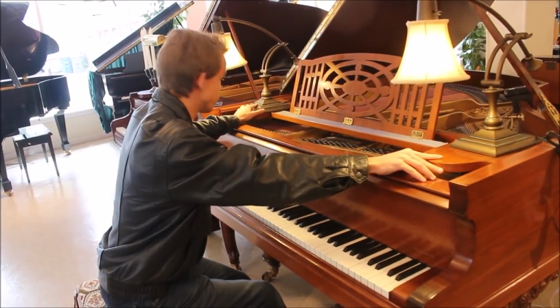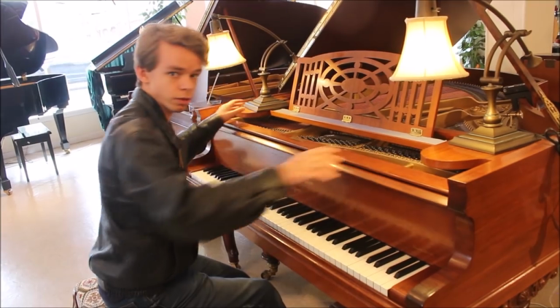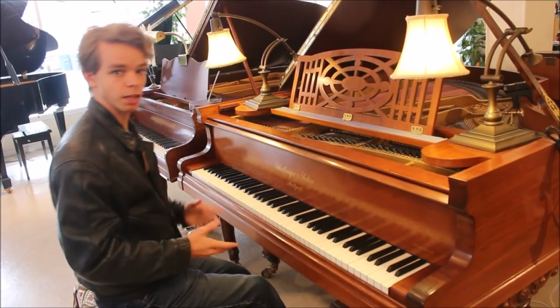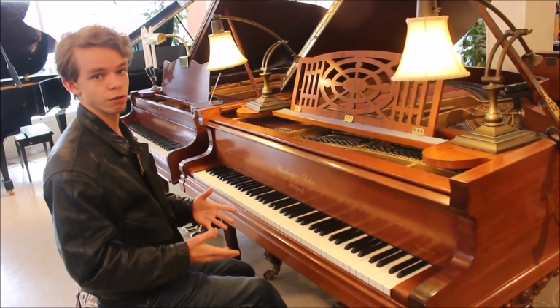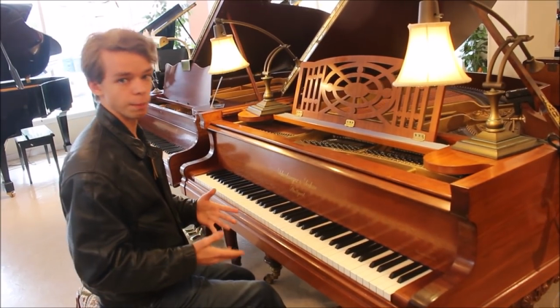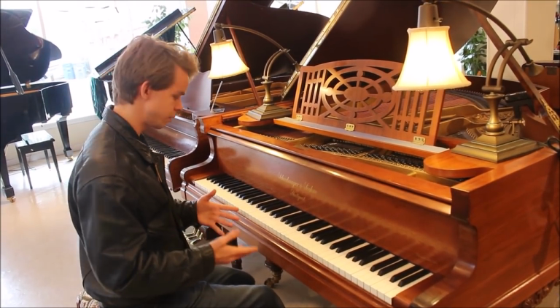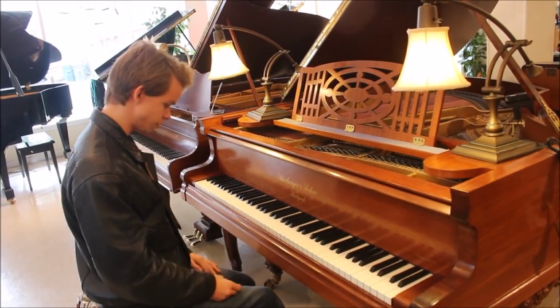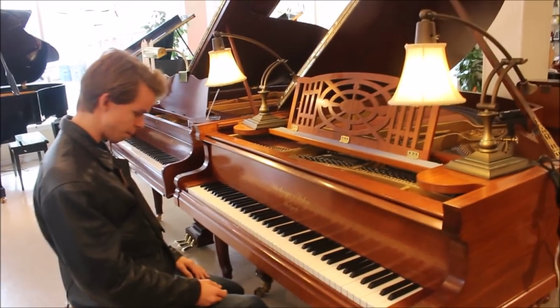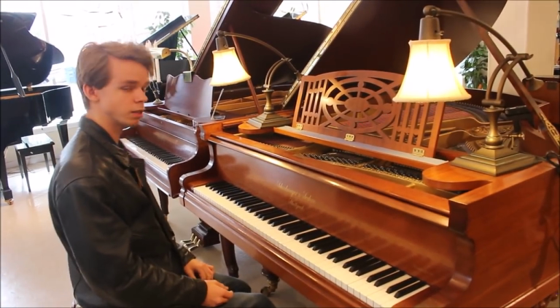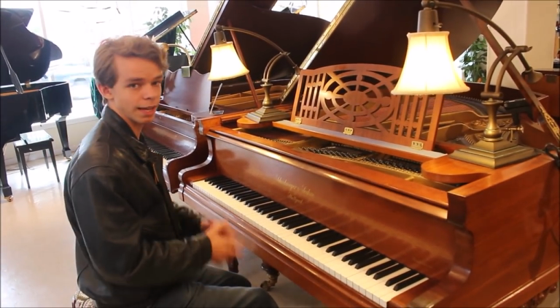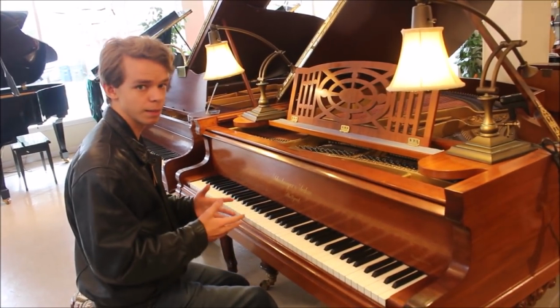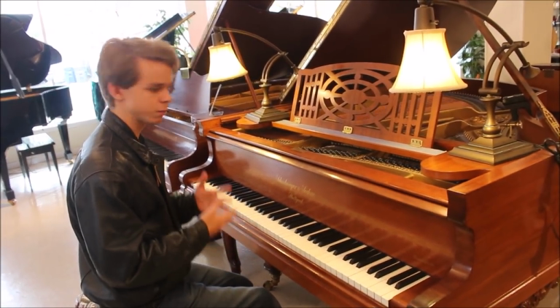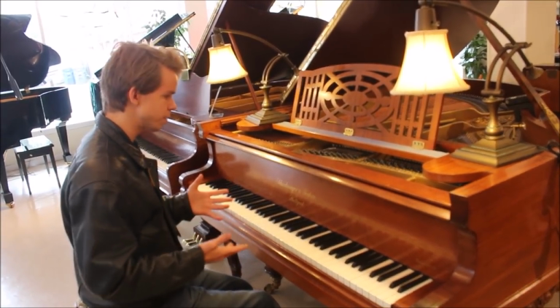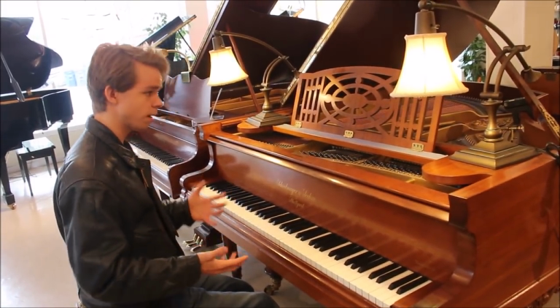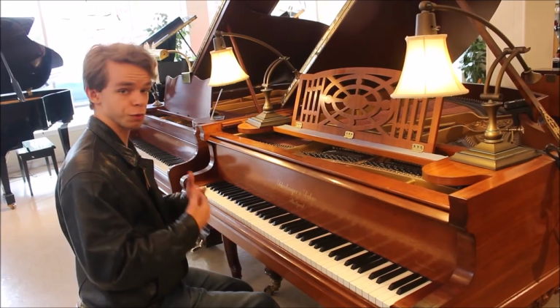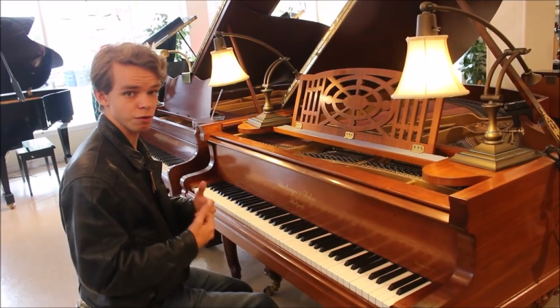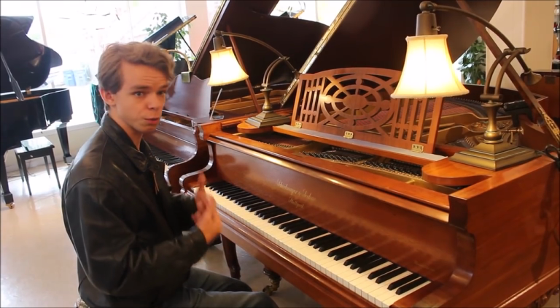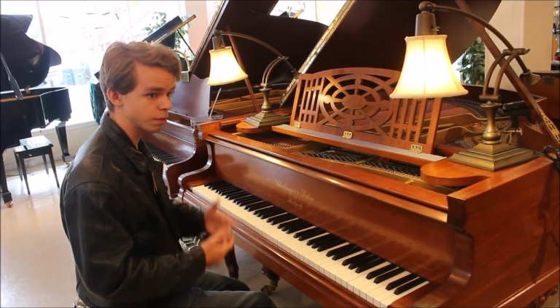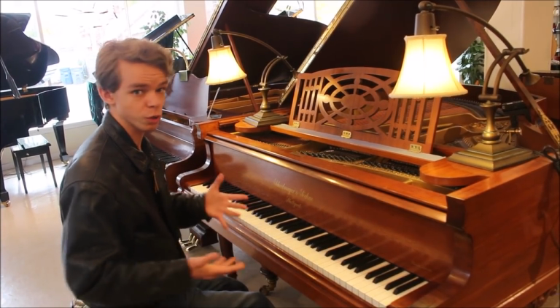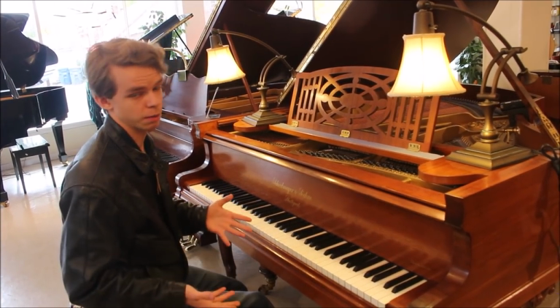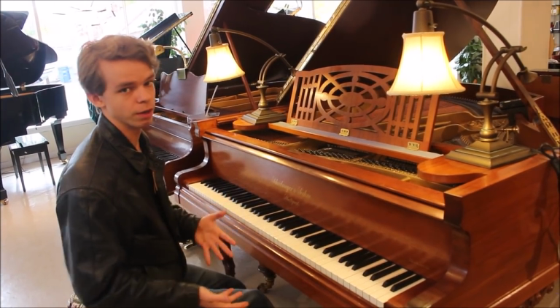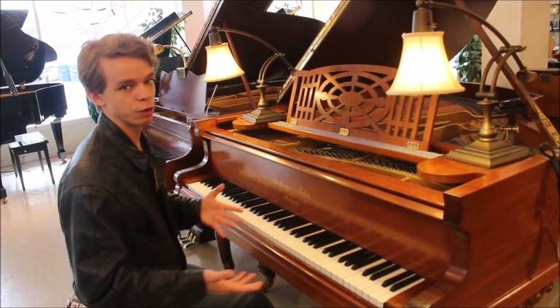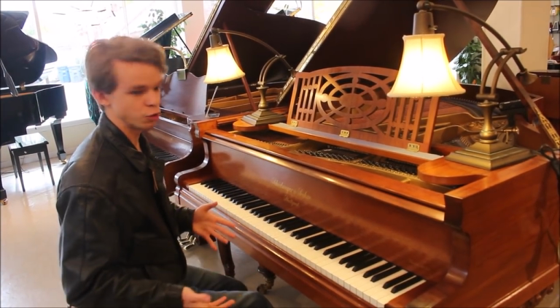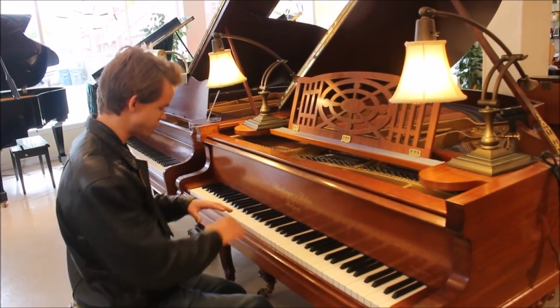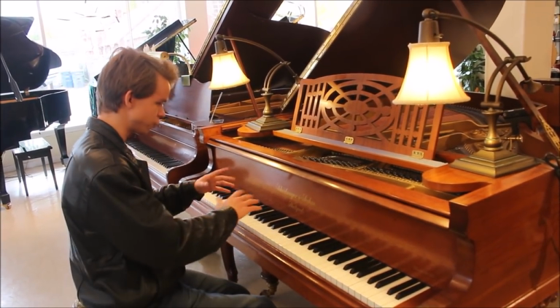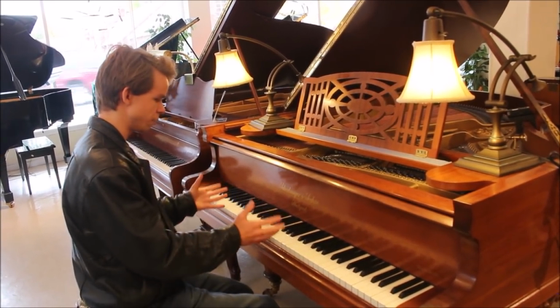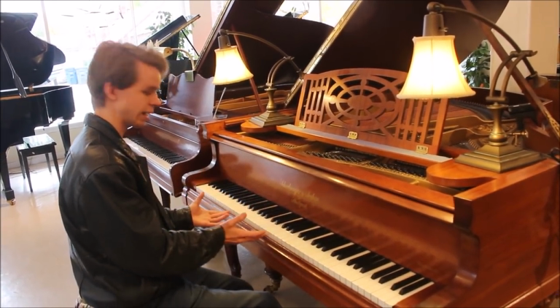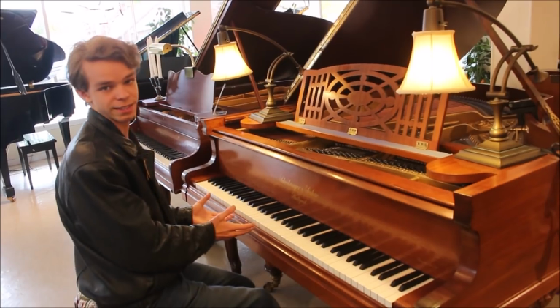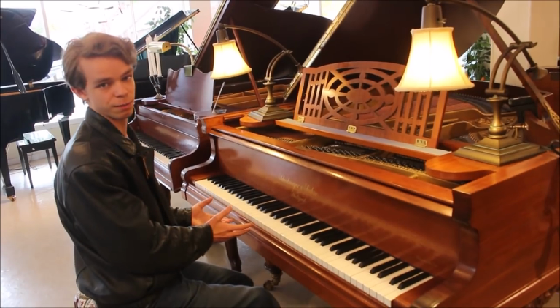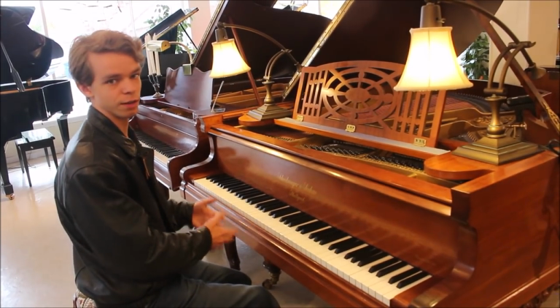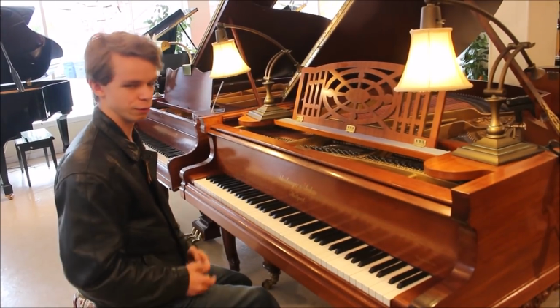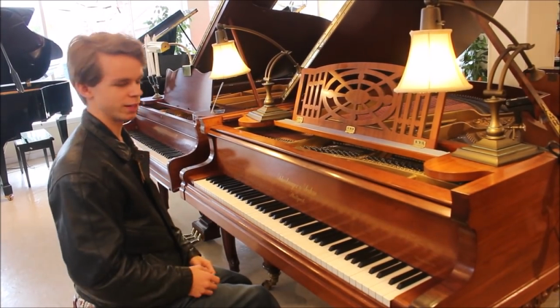I'm also going to play a hymn that was harmonized by Bach — it was originally written for organ, but it works quite well on the piano. It does a really good job of bringing out this section of the piano, so hopefully you enjoy it.